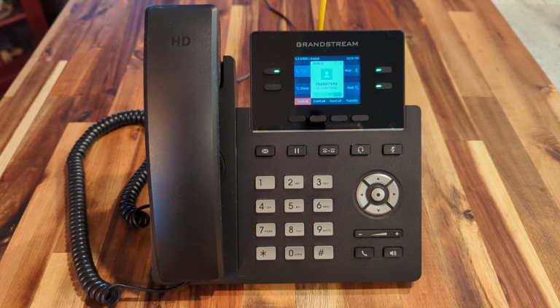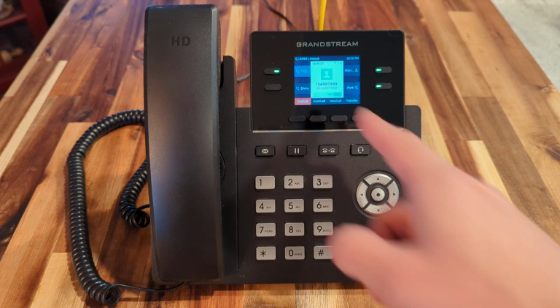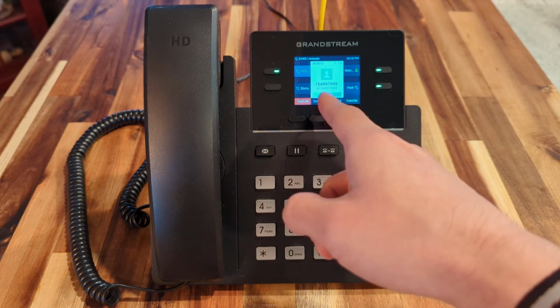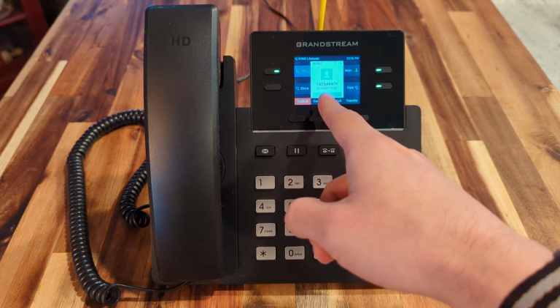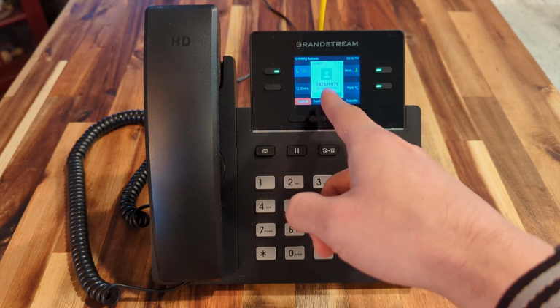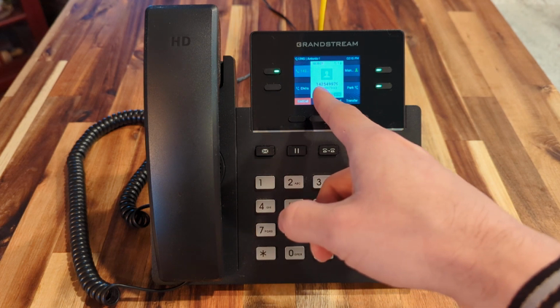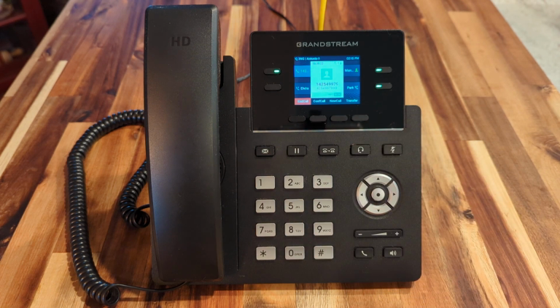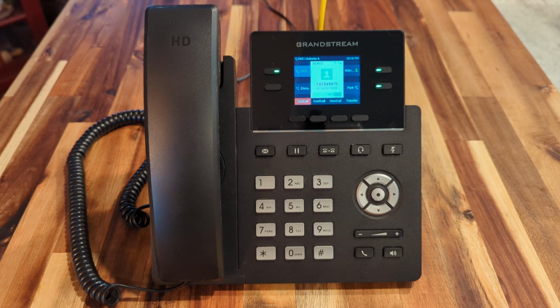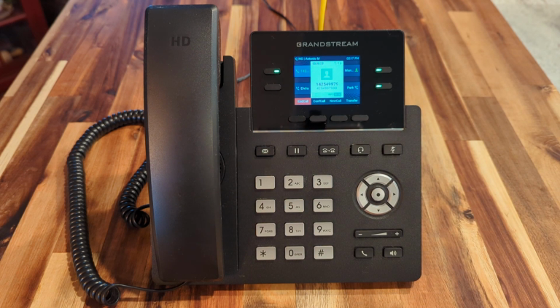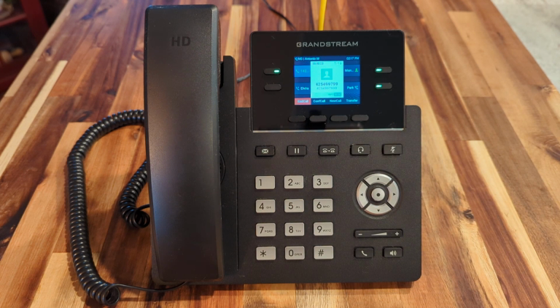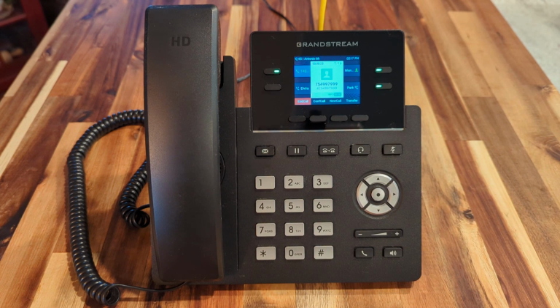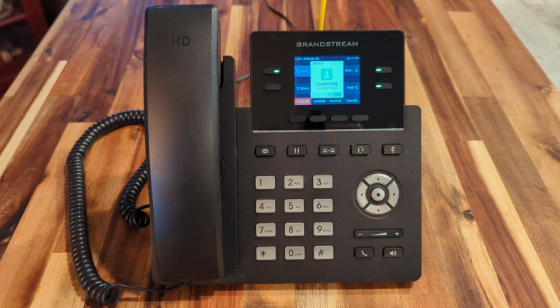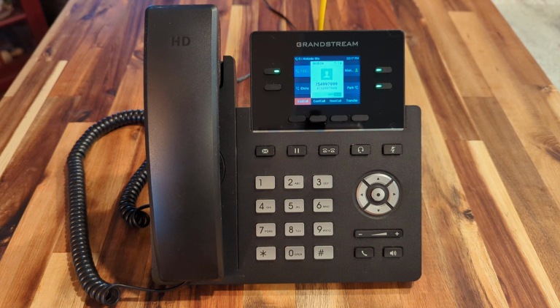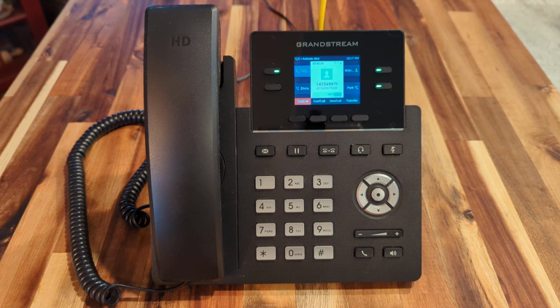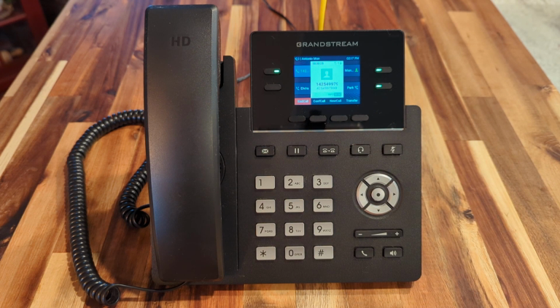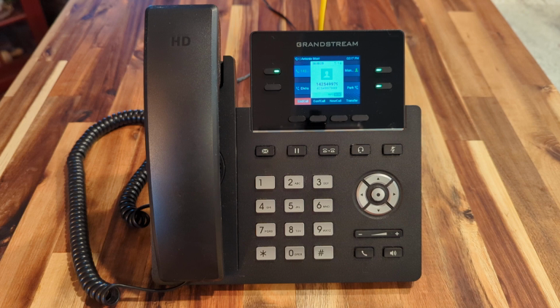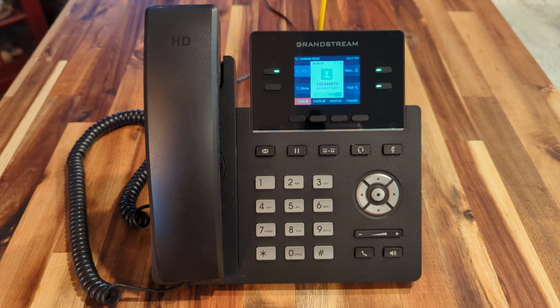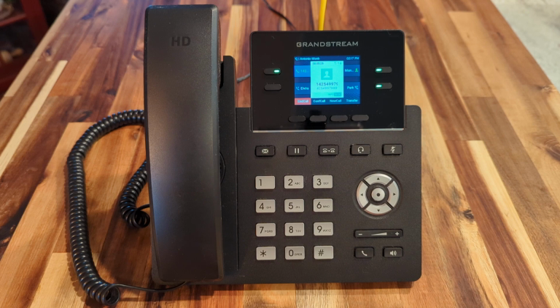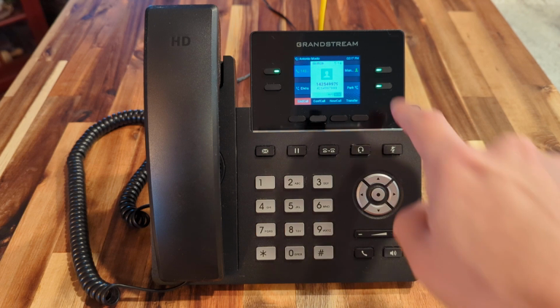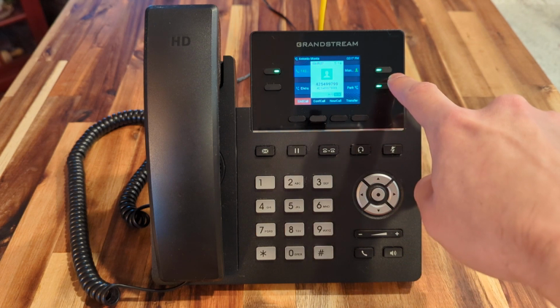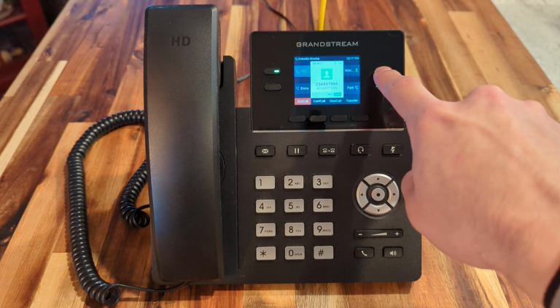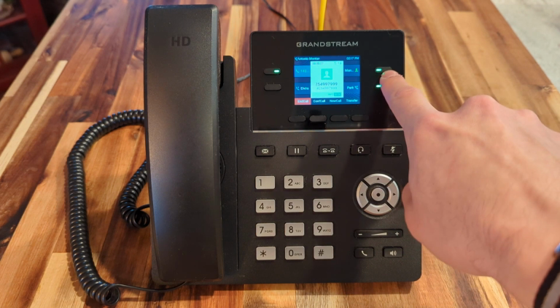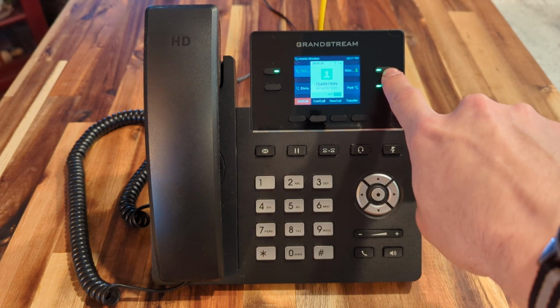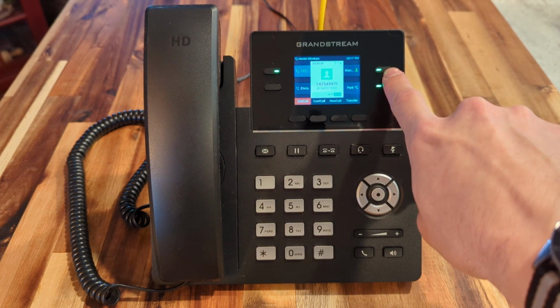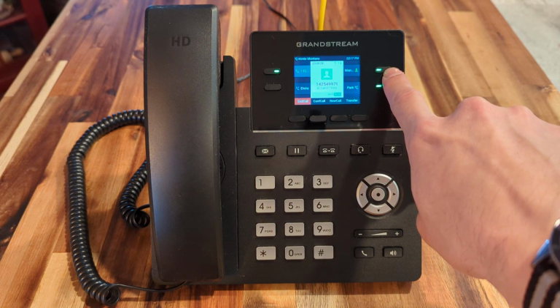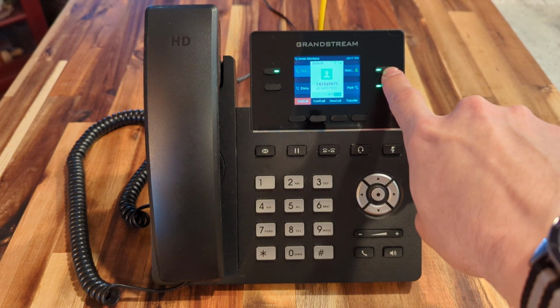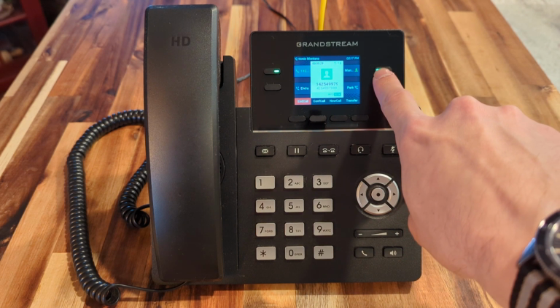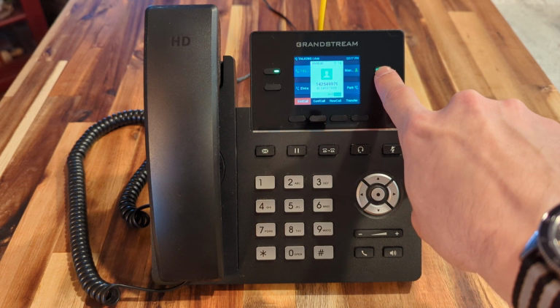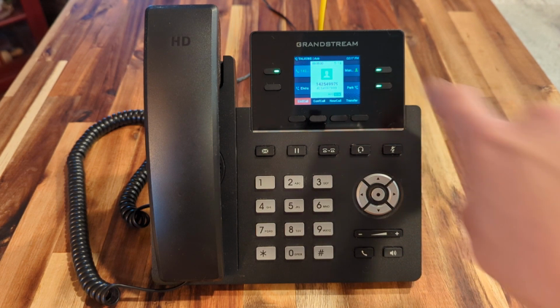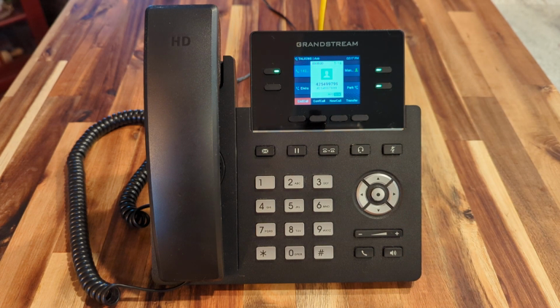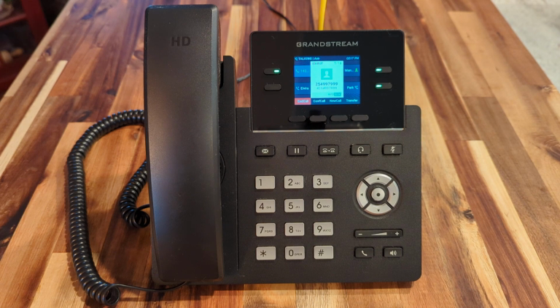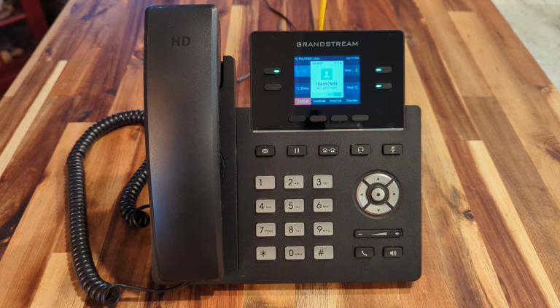As you can see, we're already on the line with the caller we intend to transfer. If we'd like to transfer them to somebody who's available — let's say Manny in this case — who has a BLF key right here, which is green, indicating that he's available.